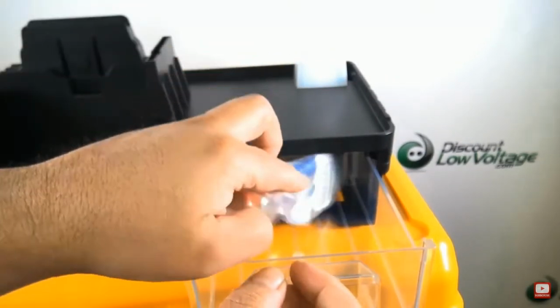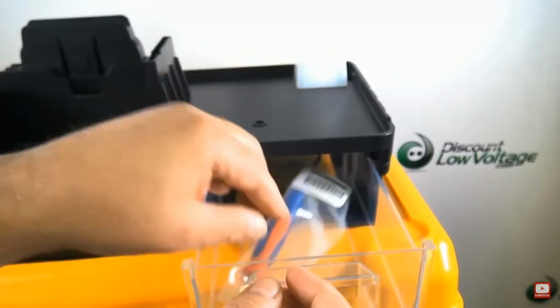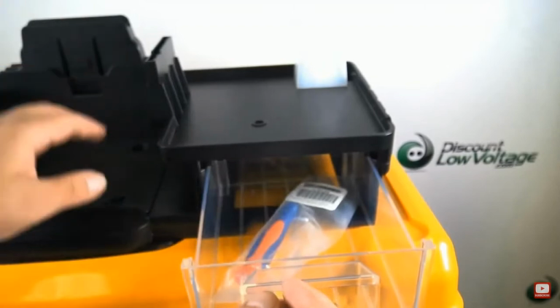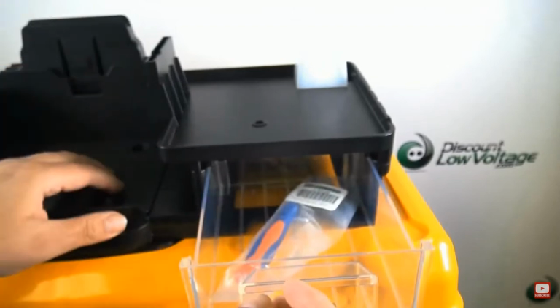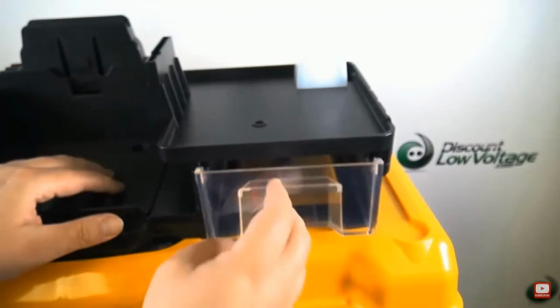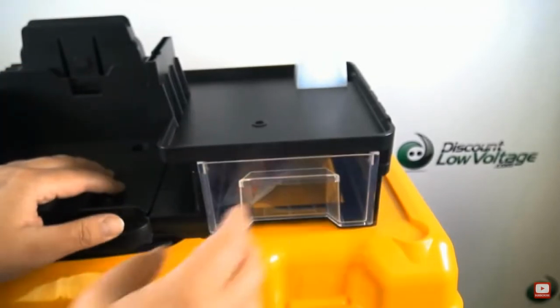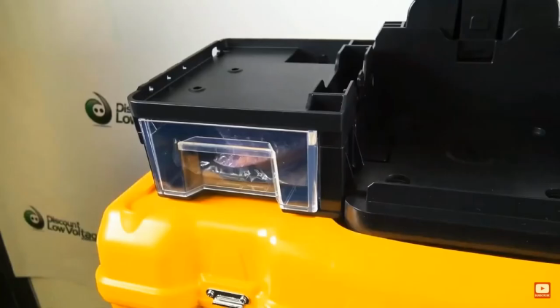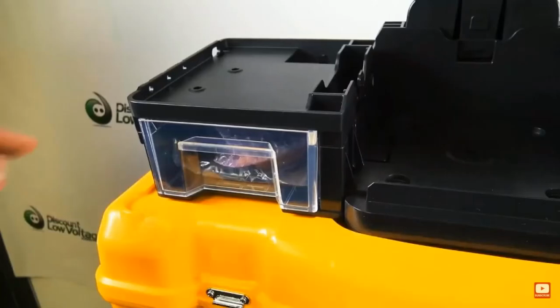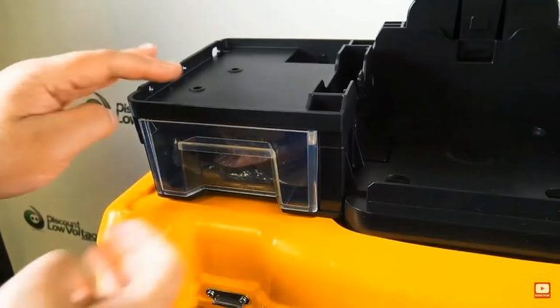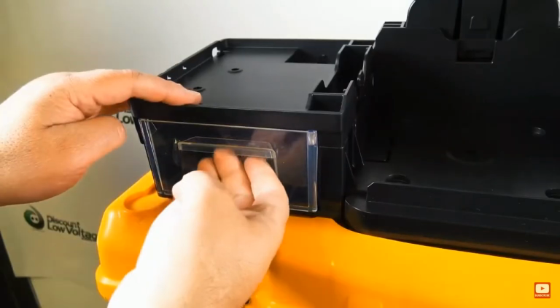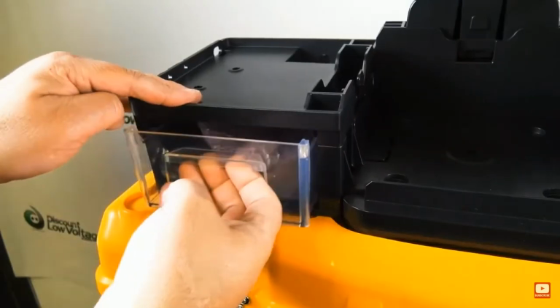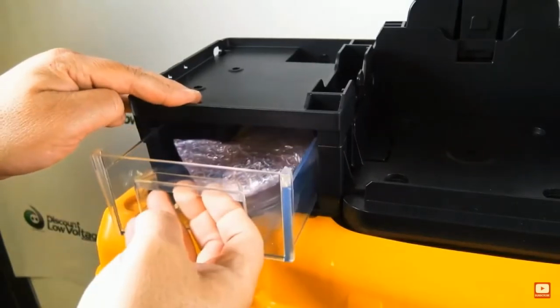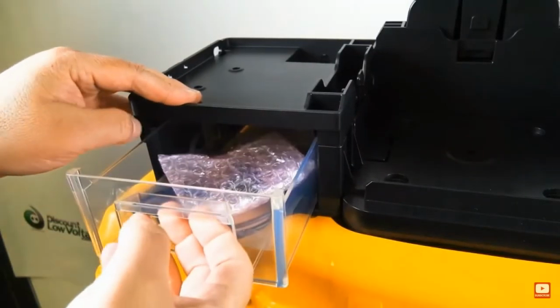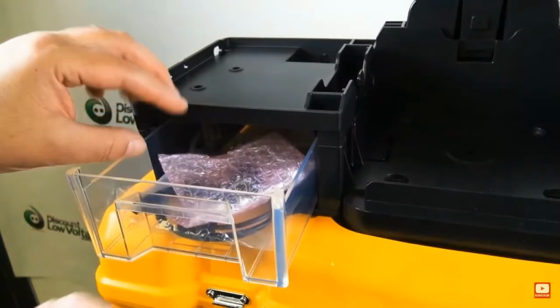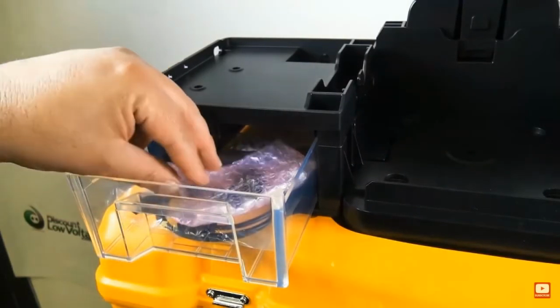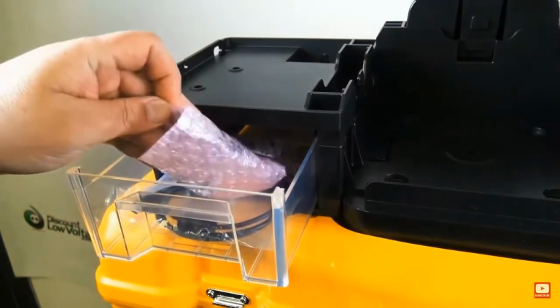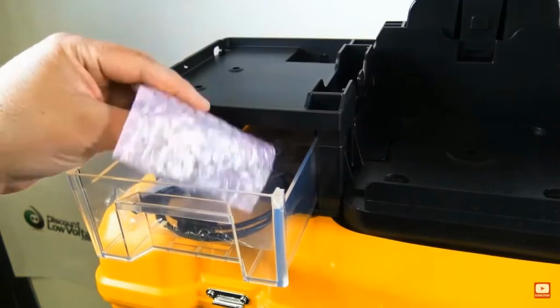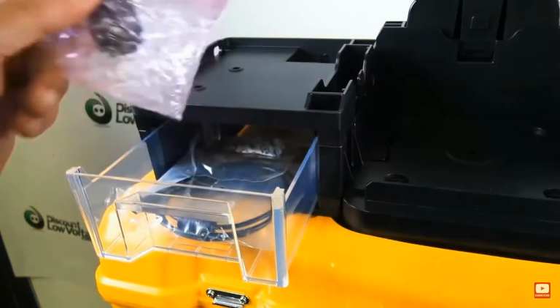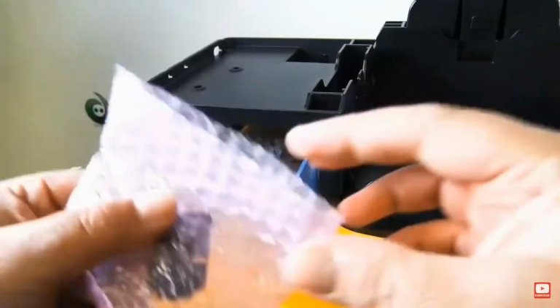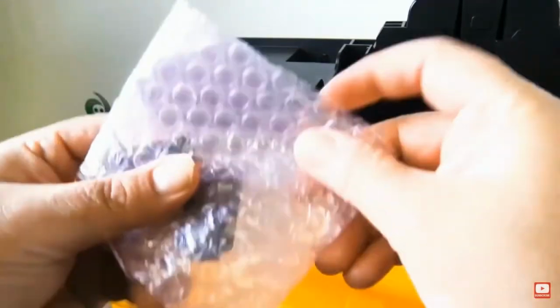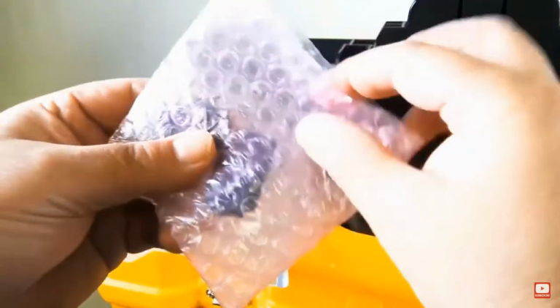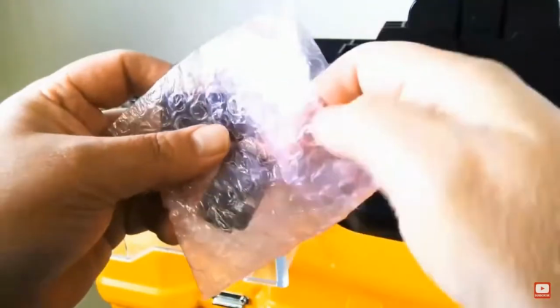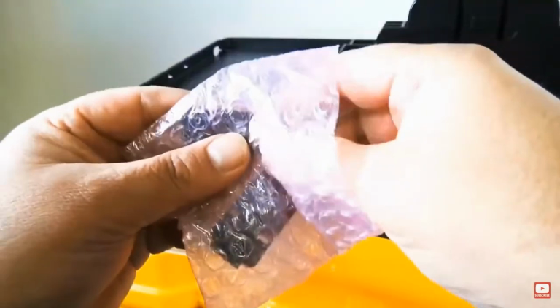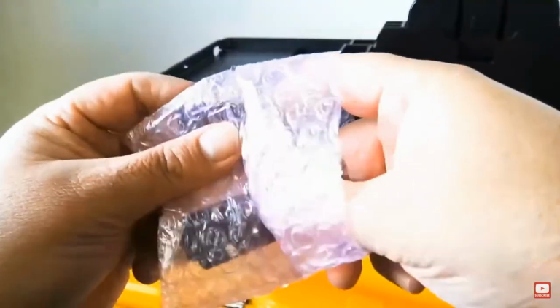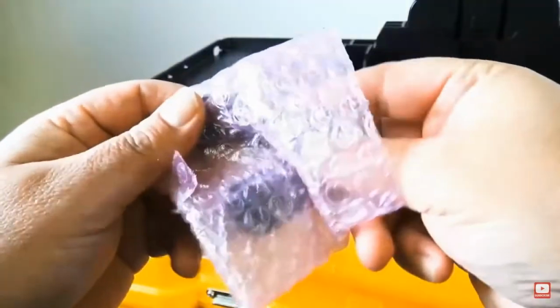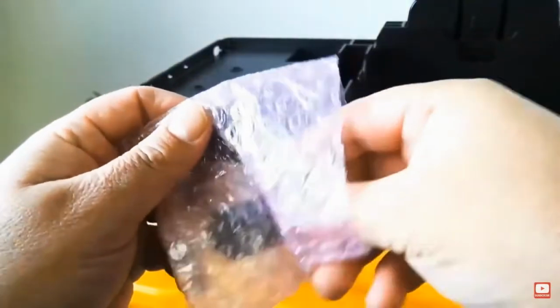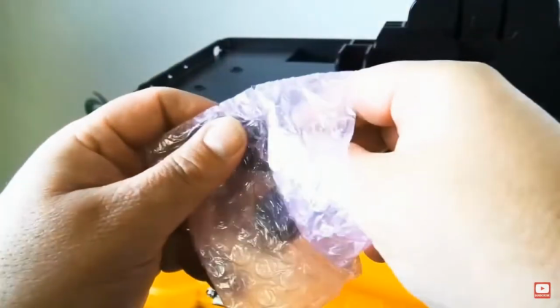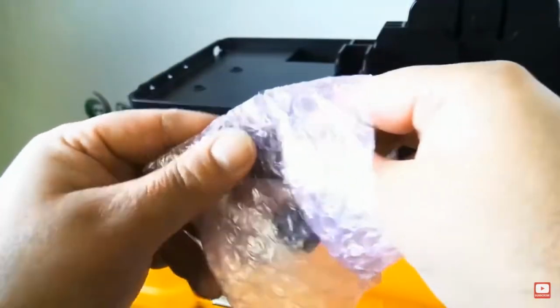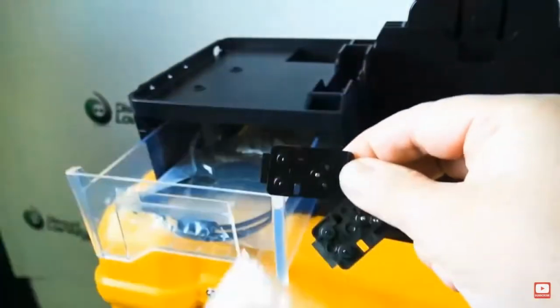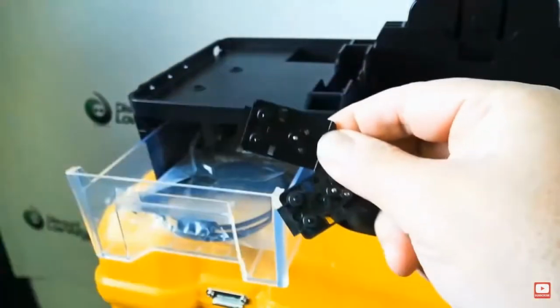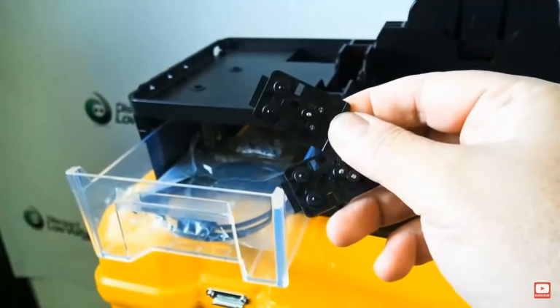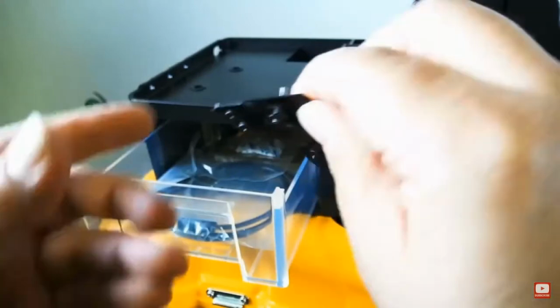The CT50 cleaver is good for single and up to 12-fiber ribbon. It's rated for up to about 60,000 cleaves — with individual blade positions good for approximately 5,000 cleaves each.